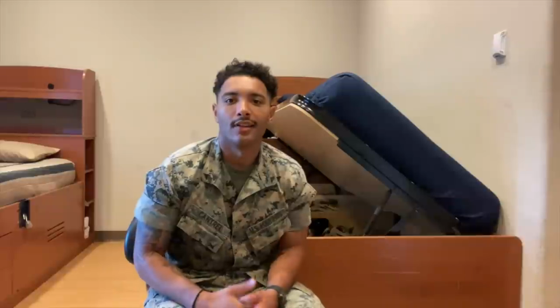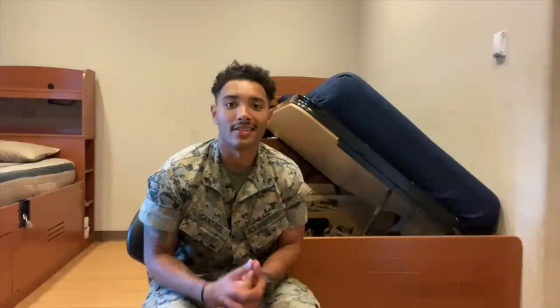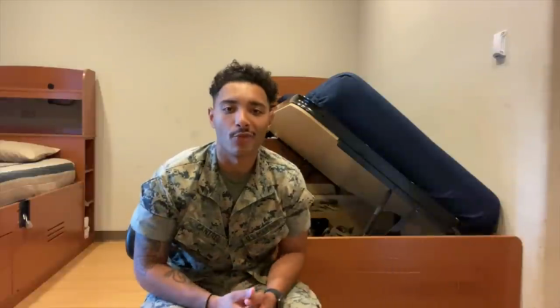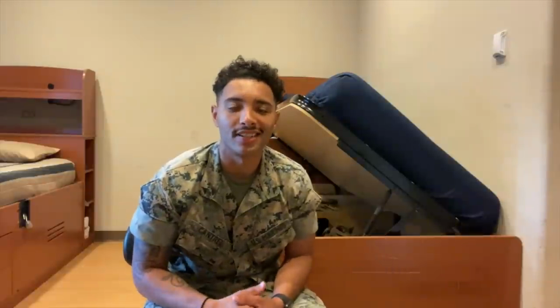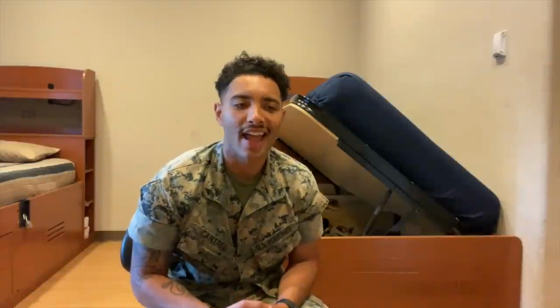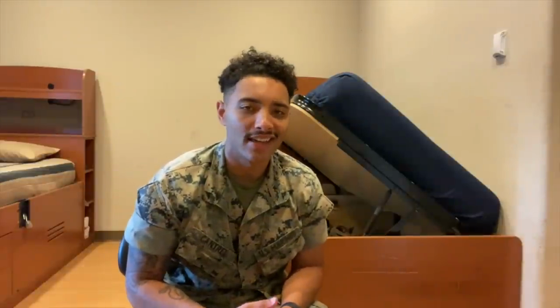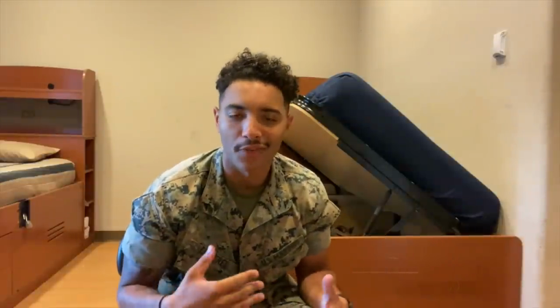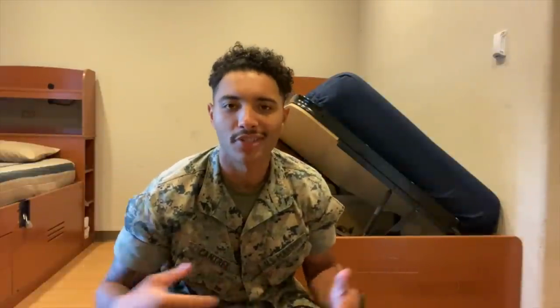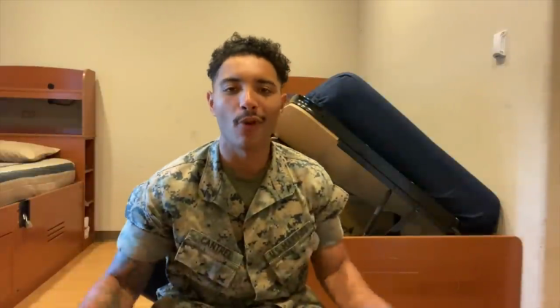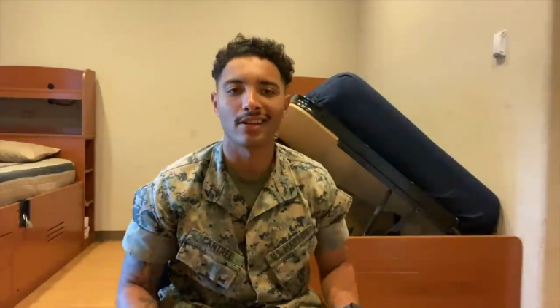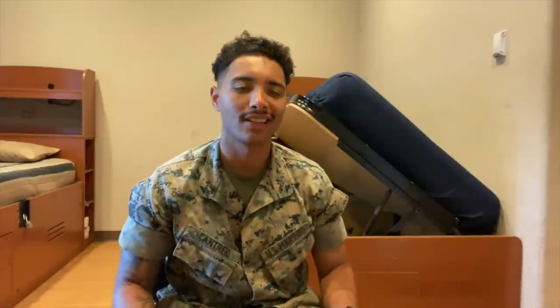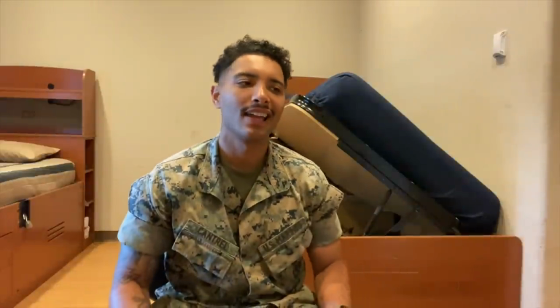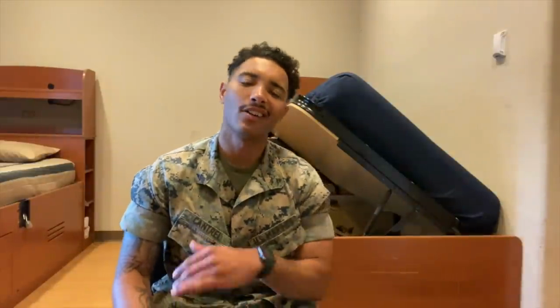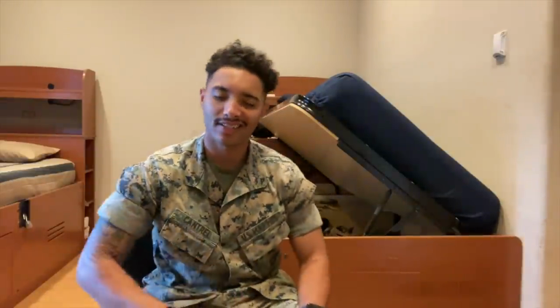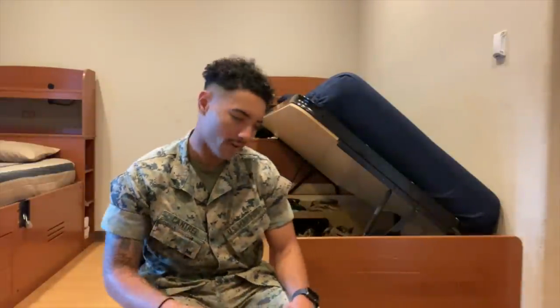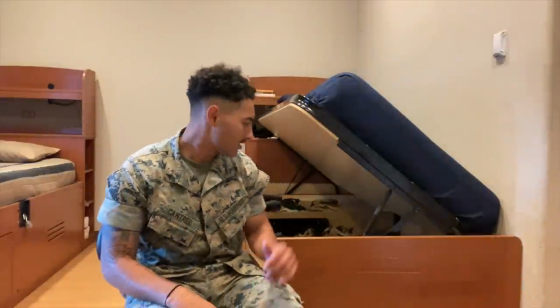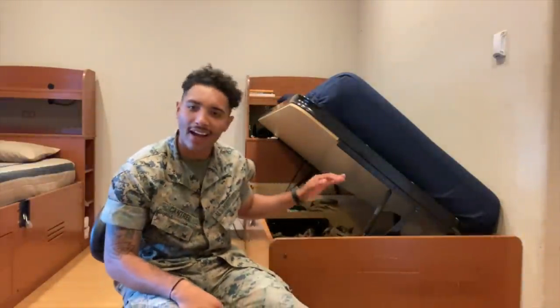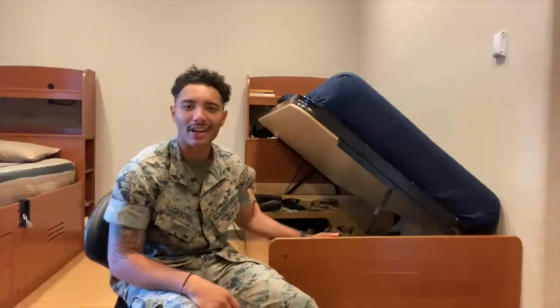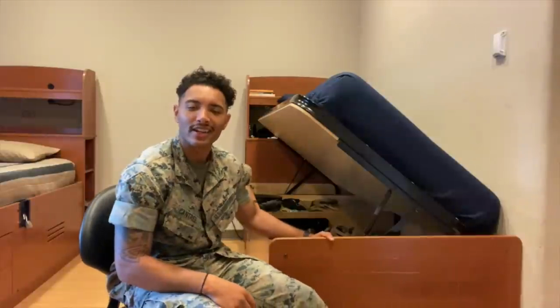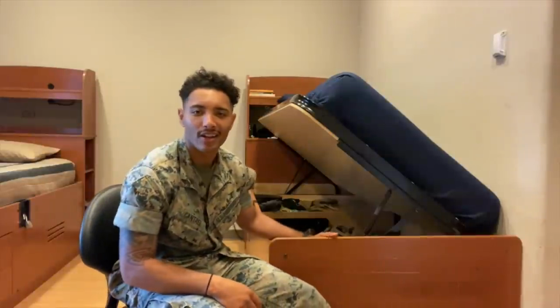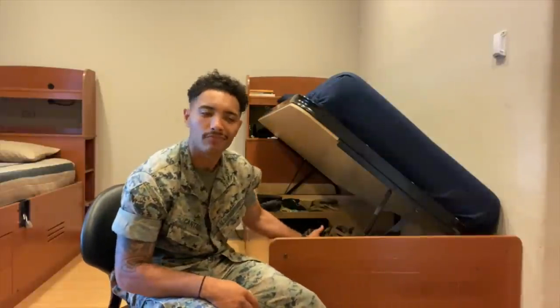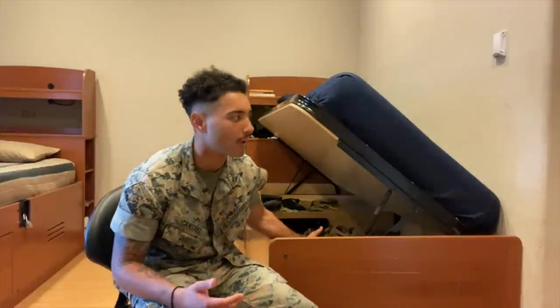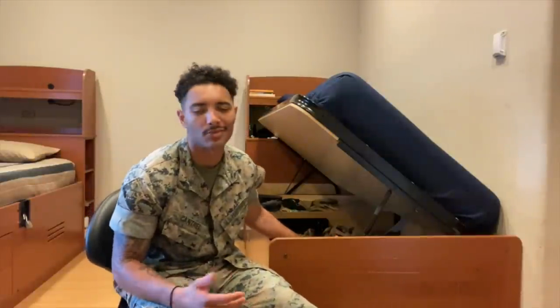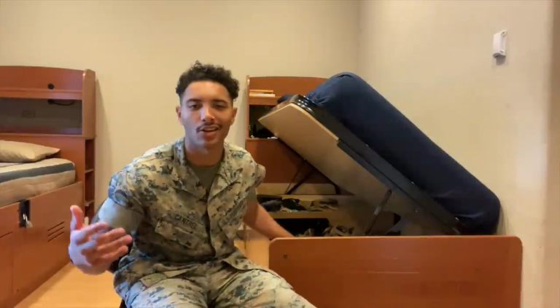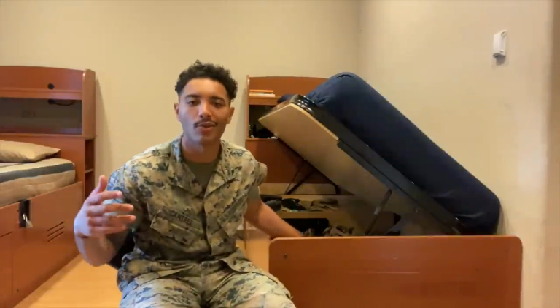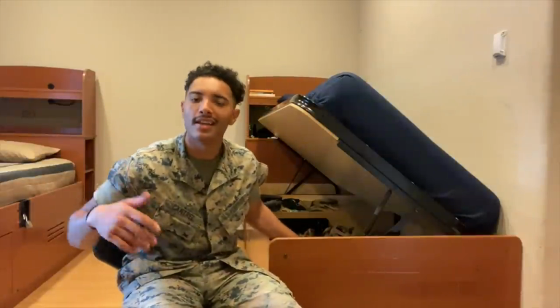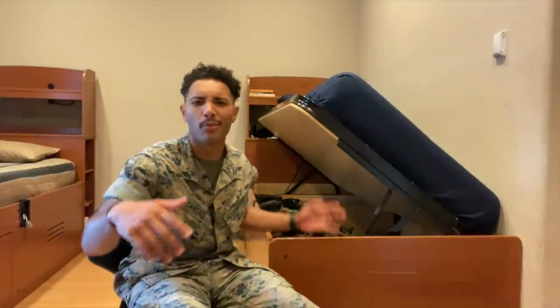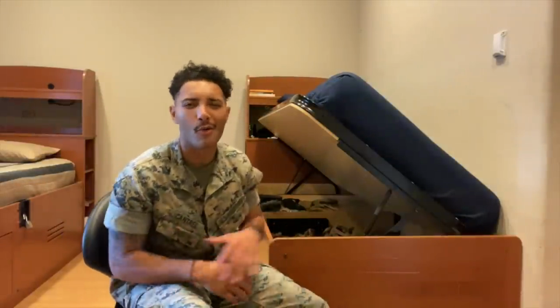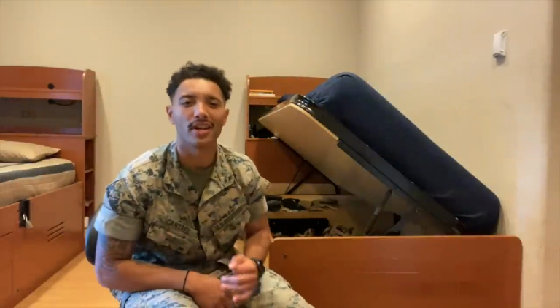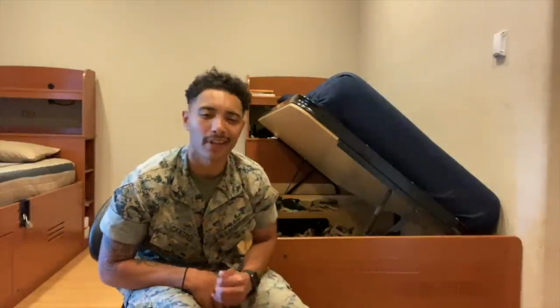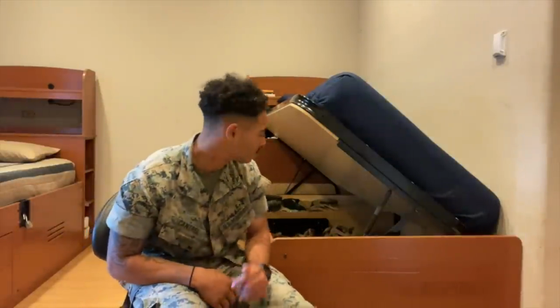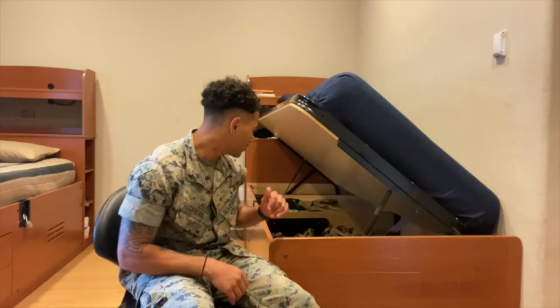Alright guys, so you wanted to see a gear video — see what my gear is looking like and all that. I got all my gear in here. It's really all the gear I'm taking on deployment, so I'm going to pull it out and explain what it is.